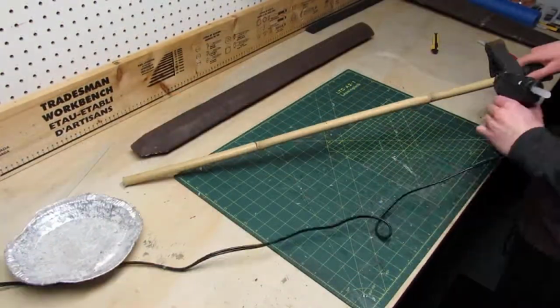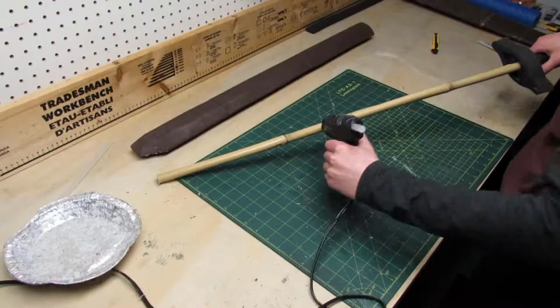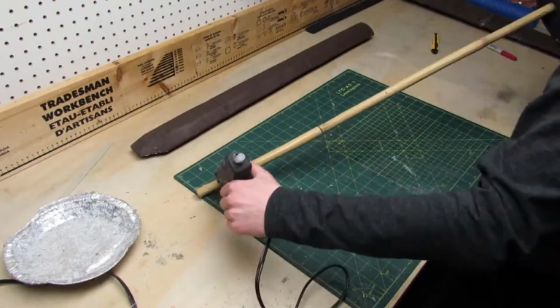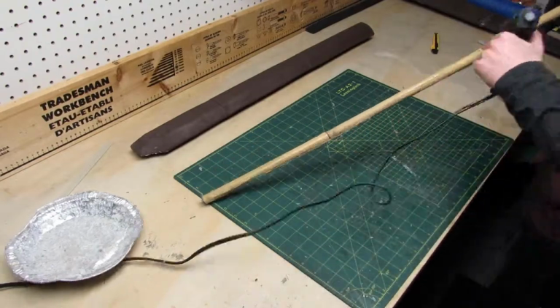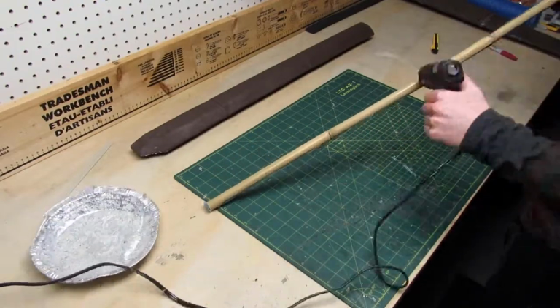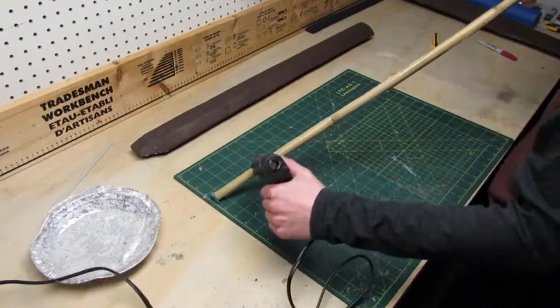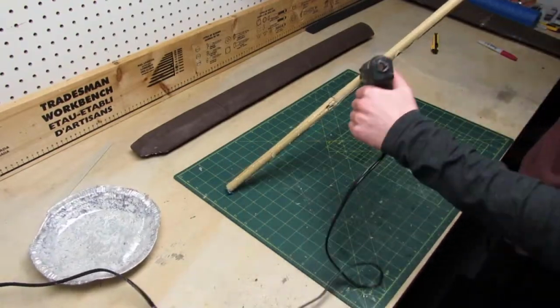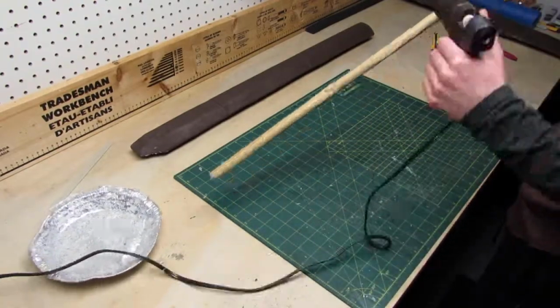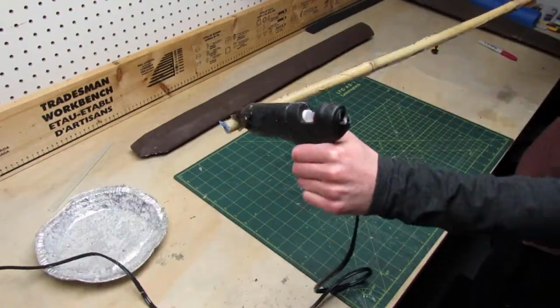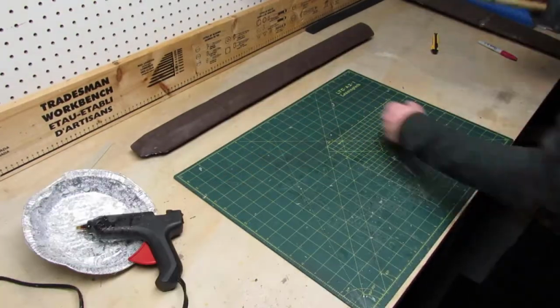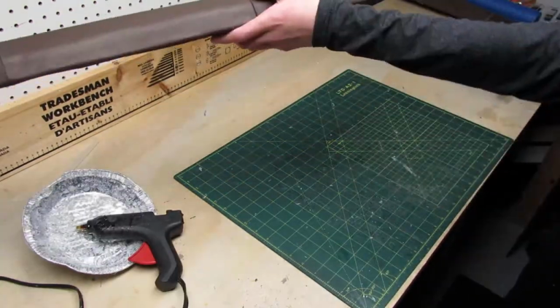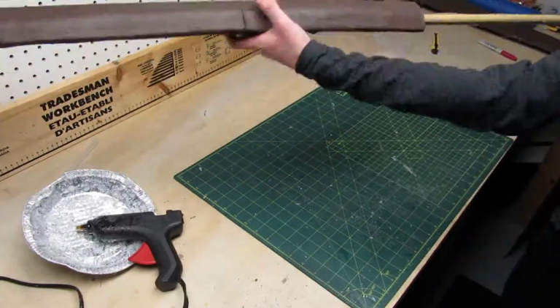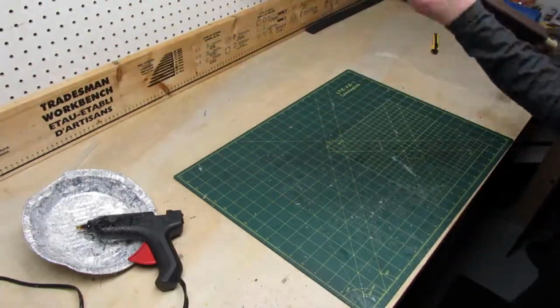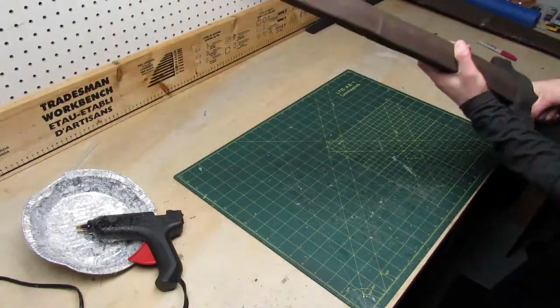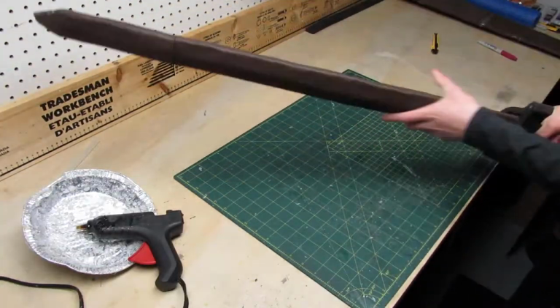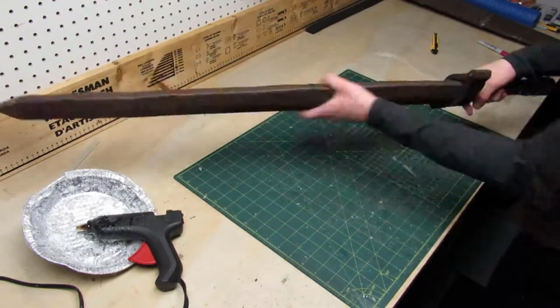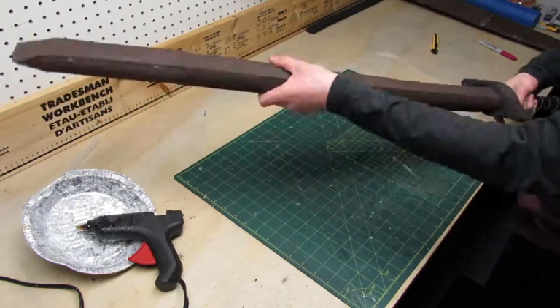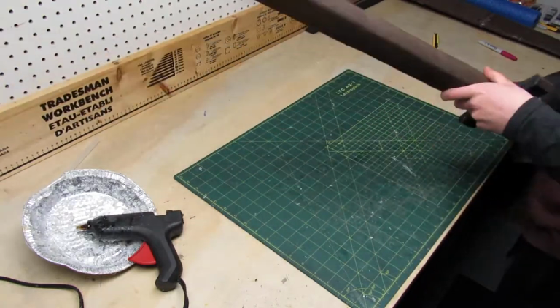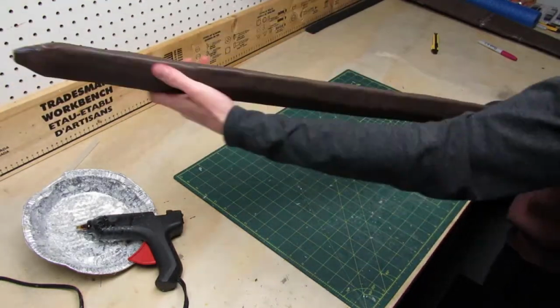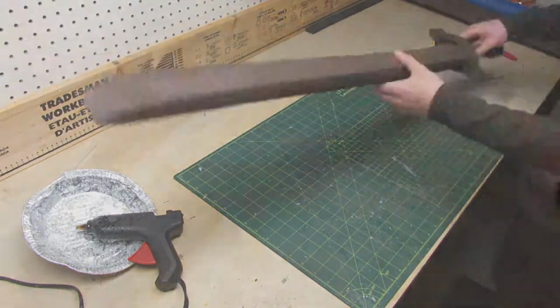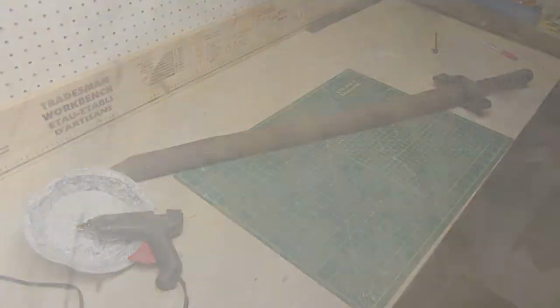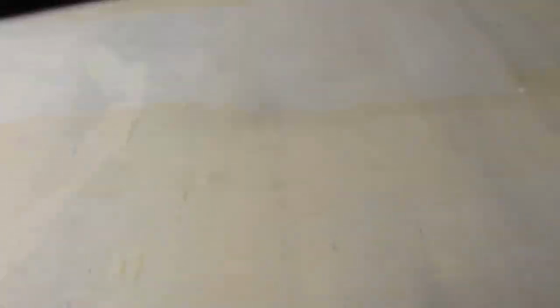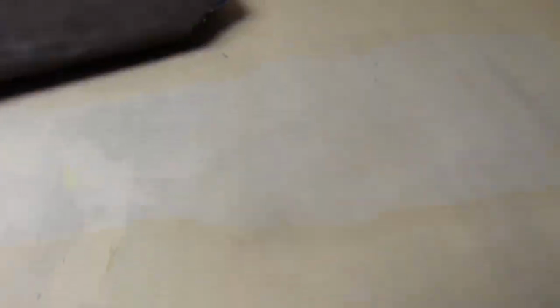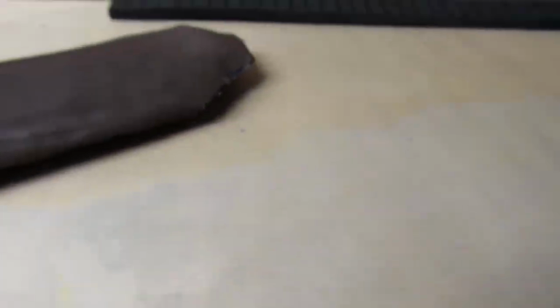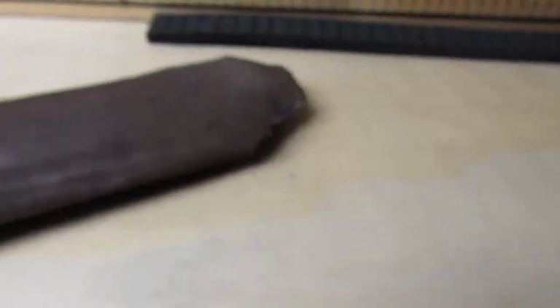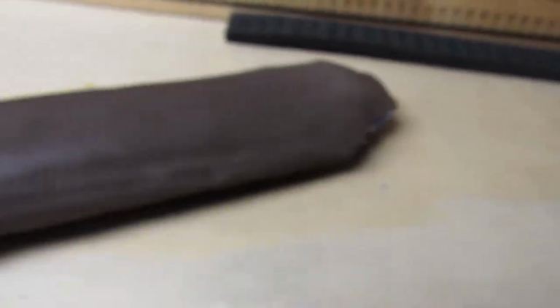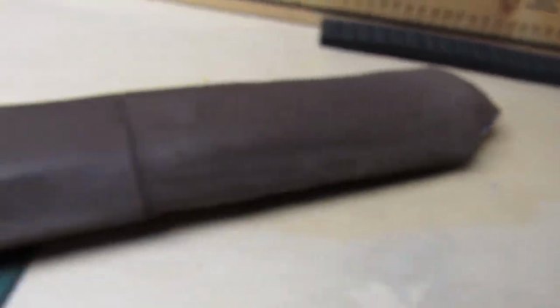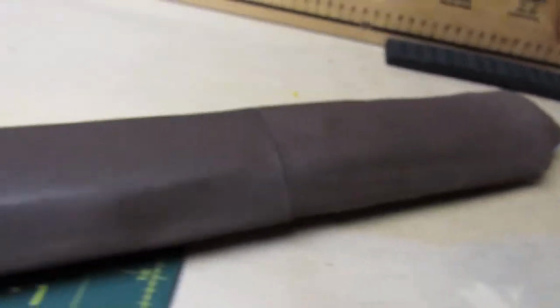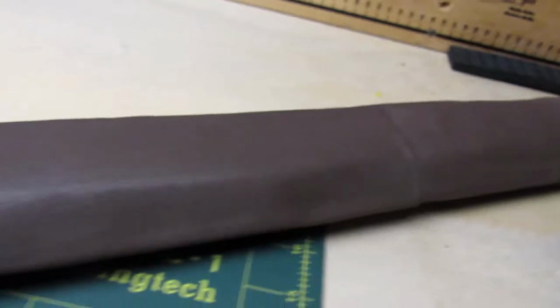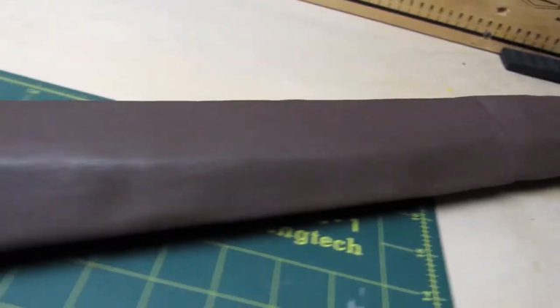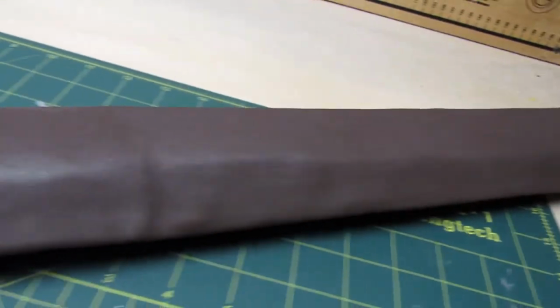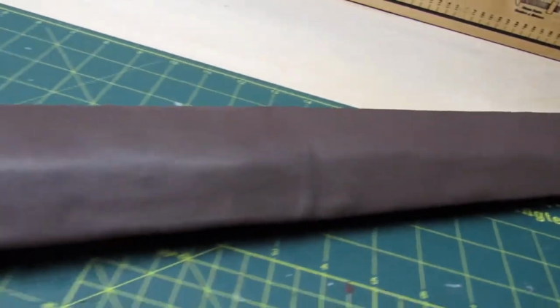Now it's time to stick the blade to the bamboo stick. I use a whole lot of hot glue and then I slide the blade into place. The construction of the sword is all done and it looks really good.